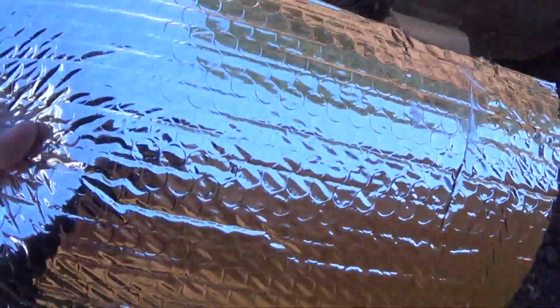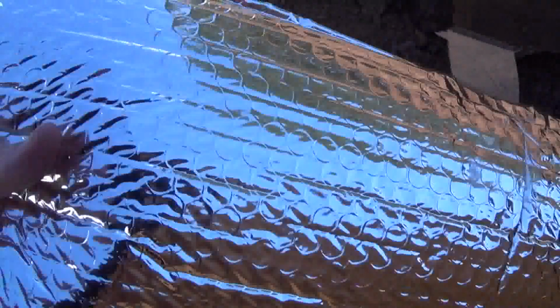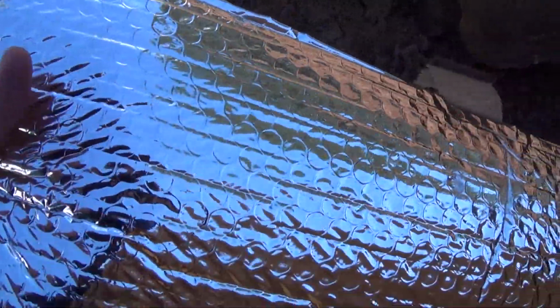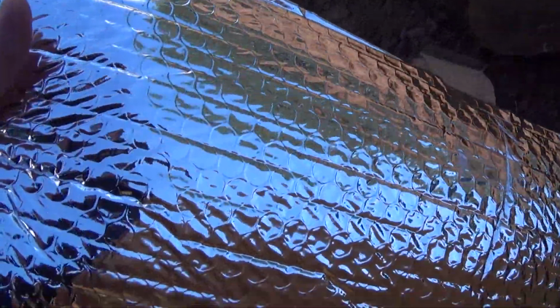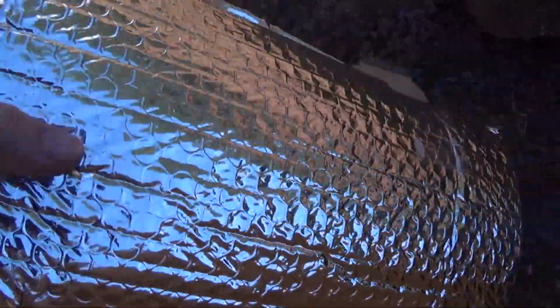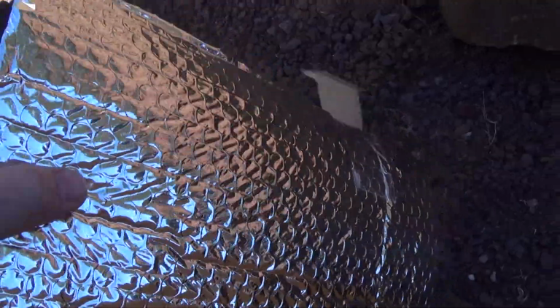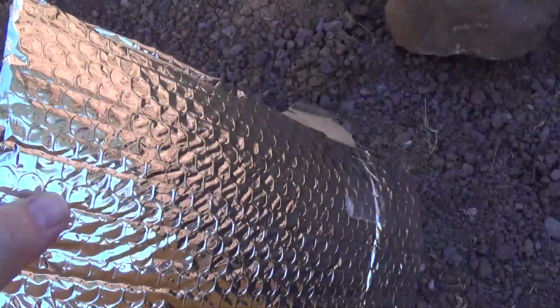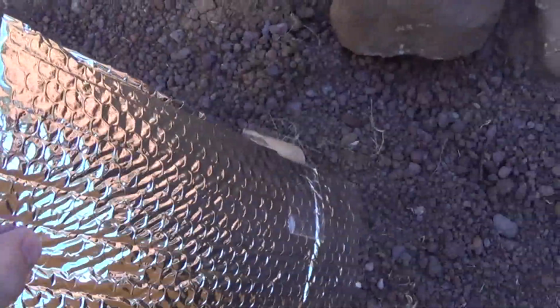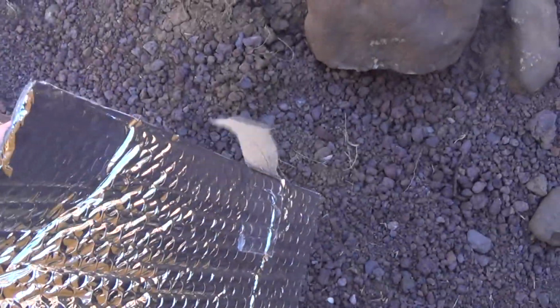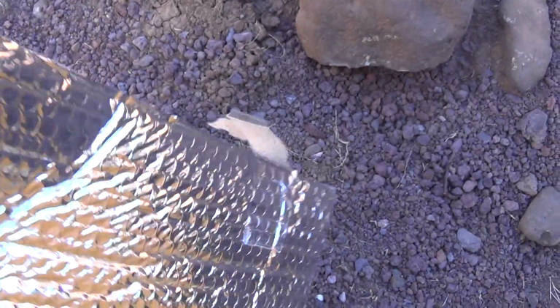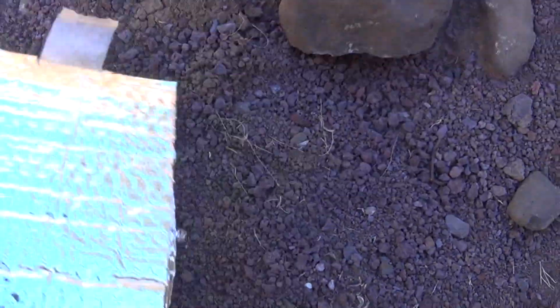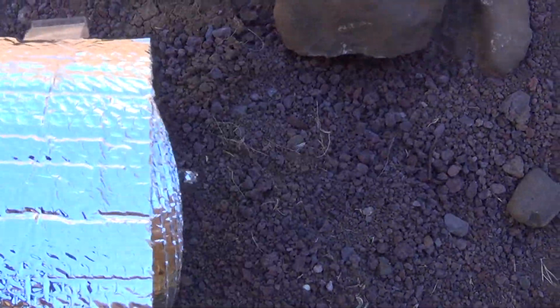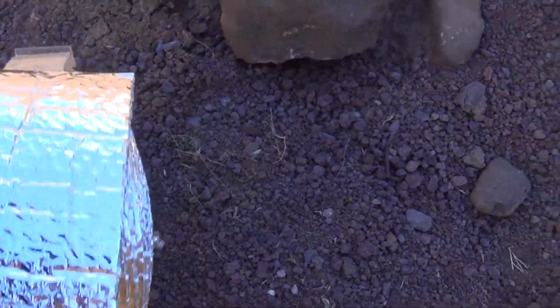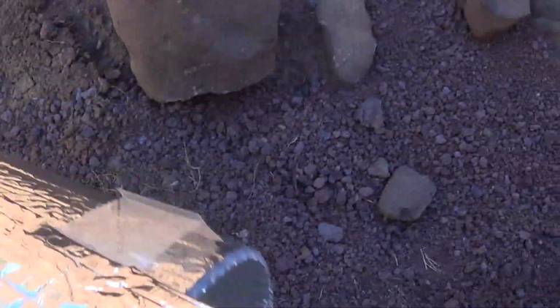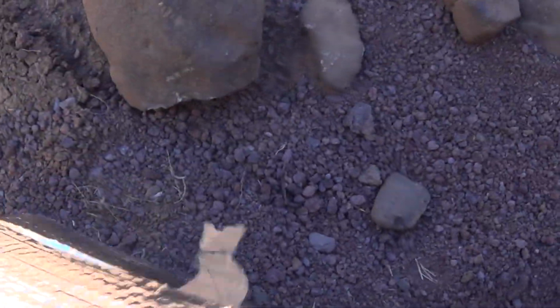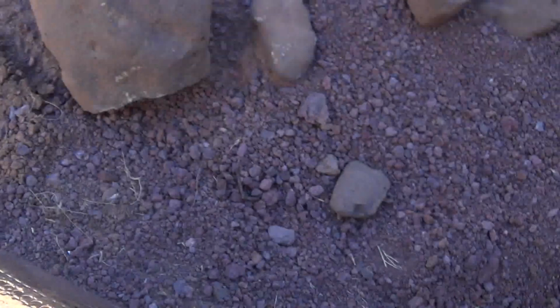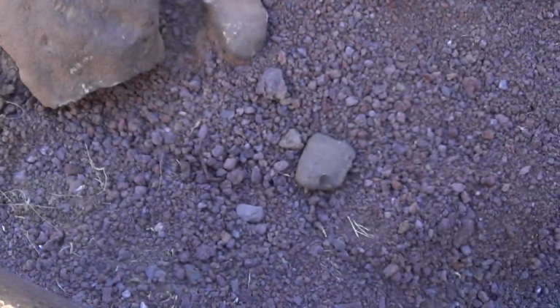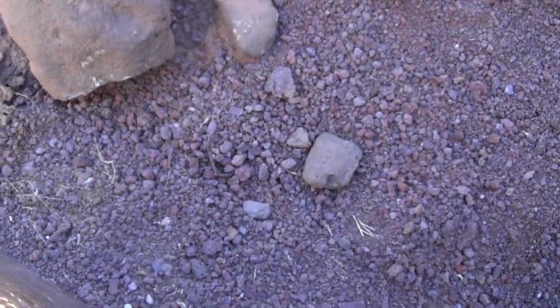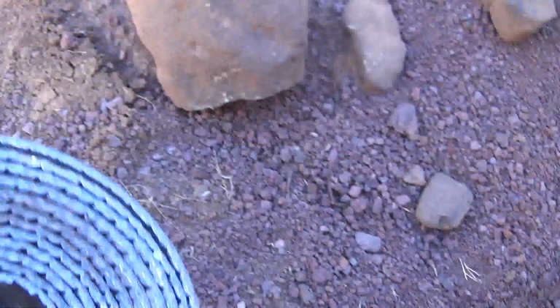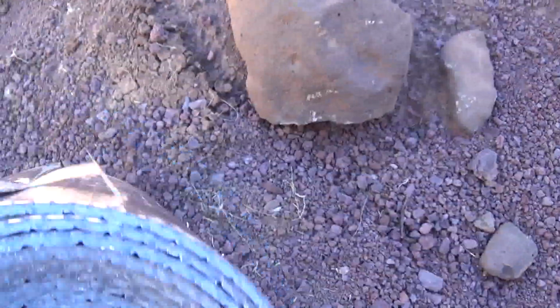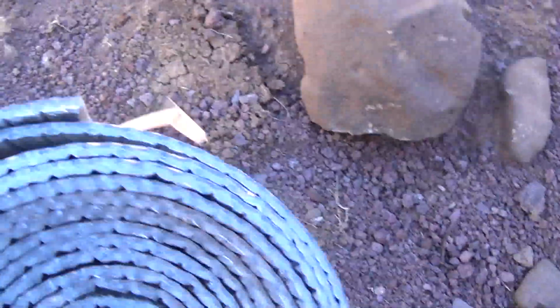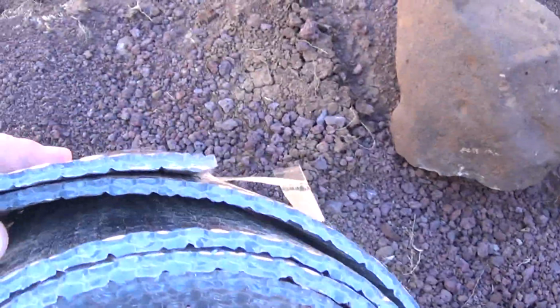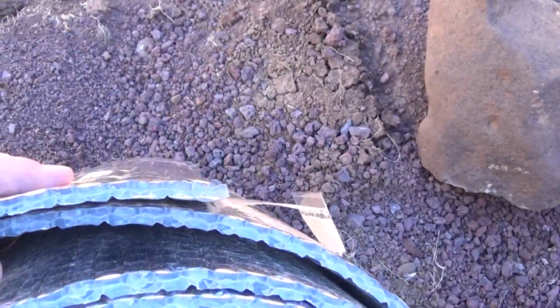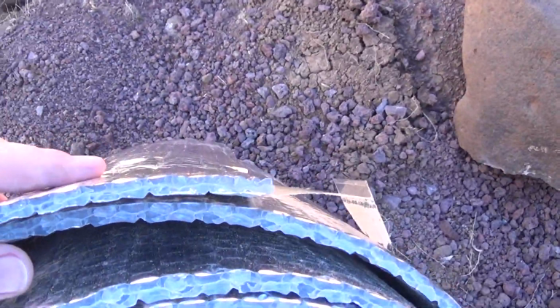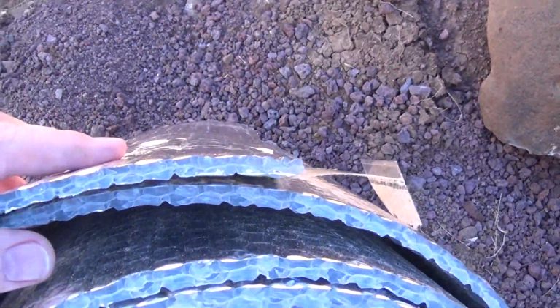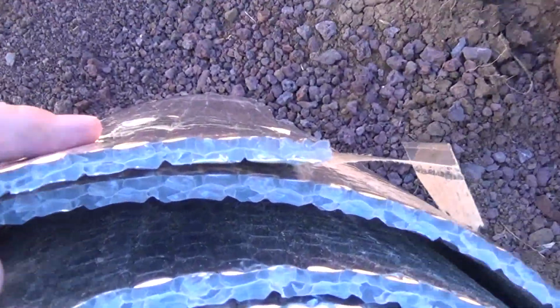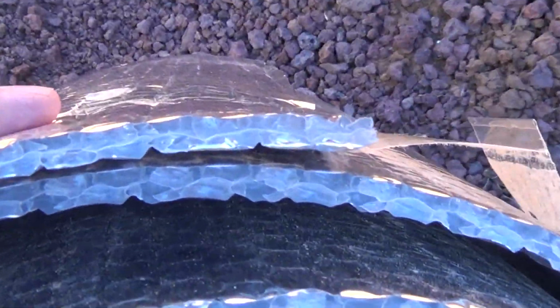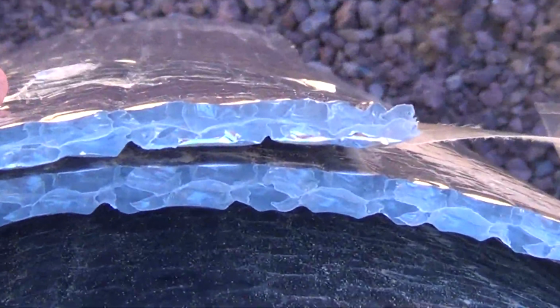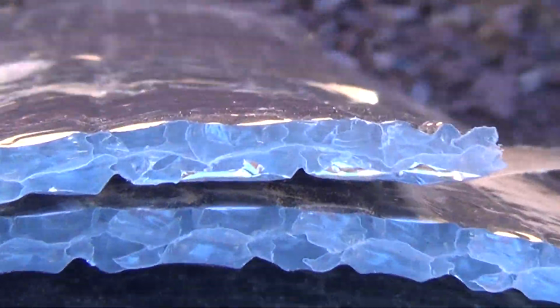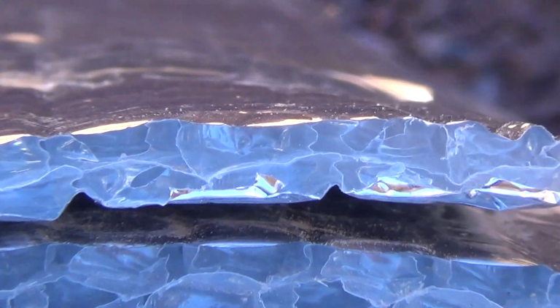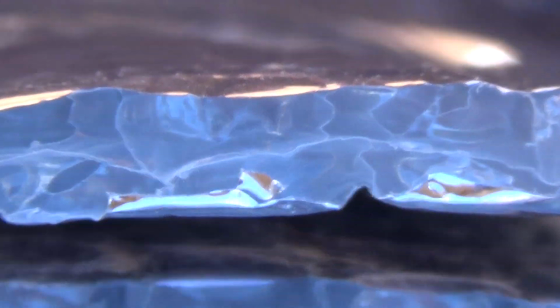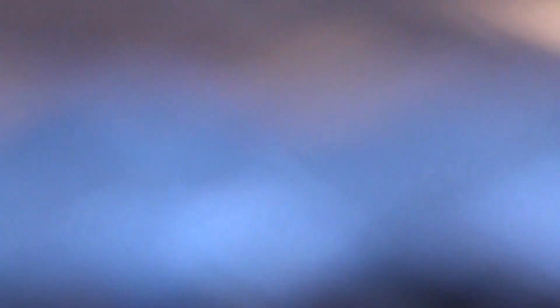It's just foam and we cut it in strips — this piece is 25 feet long. Hopefully you can see it right in there.